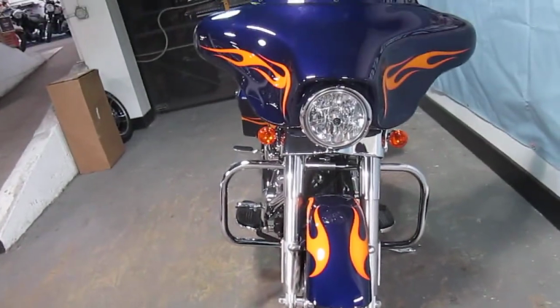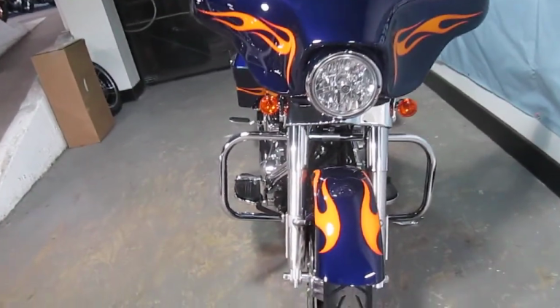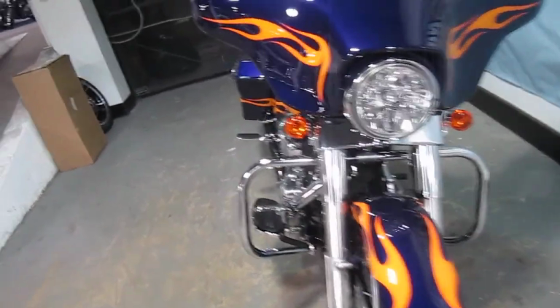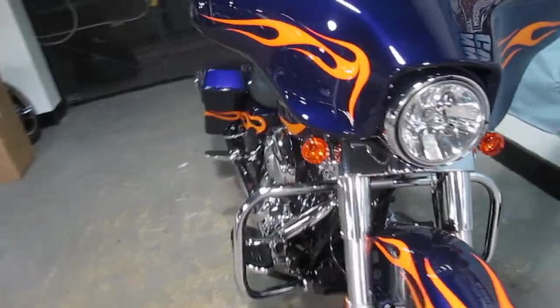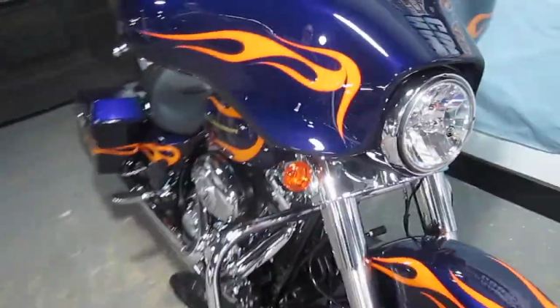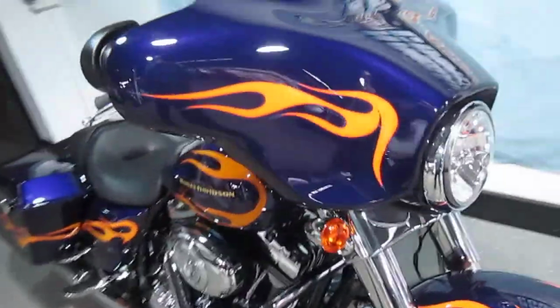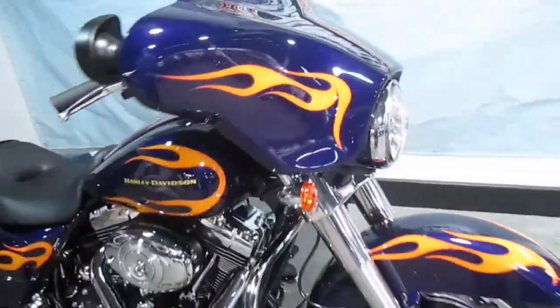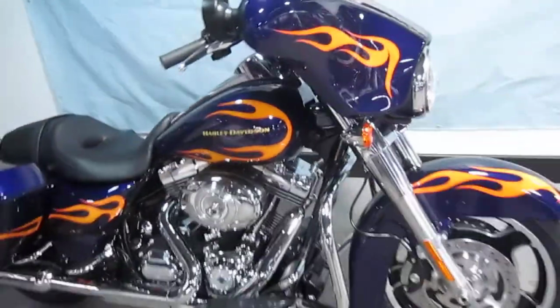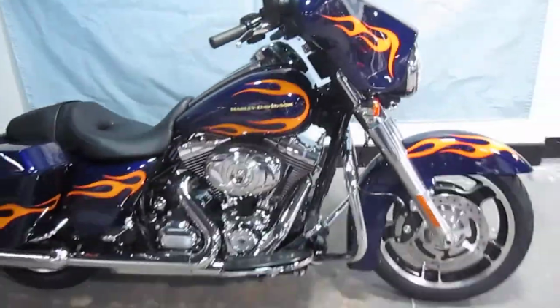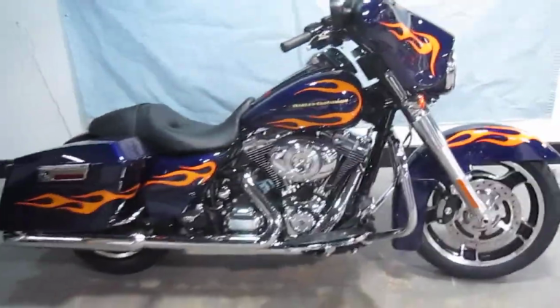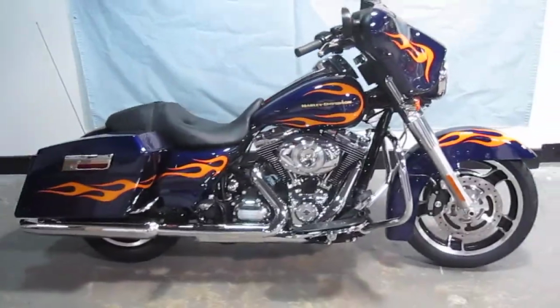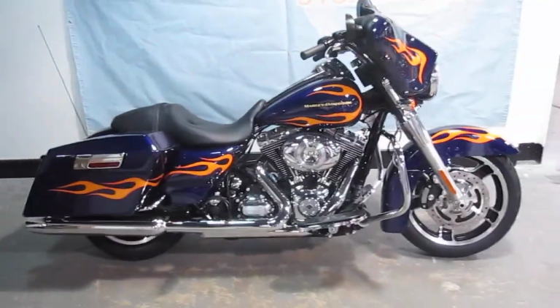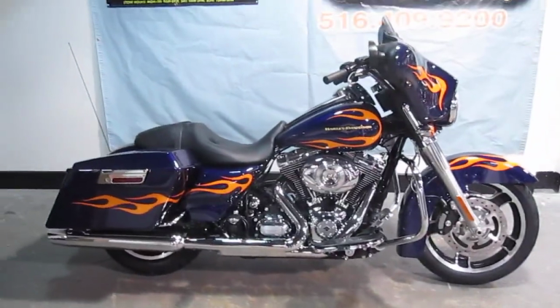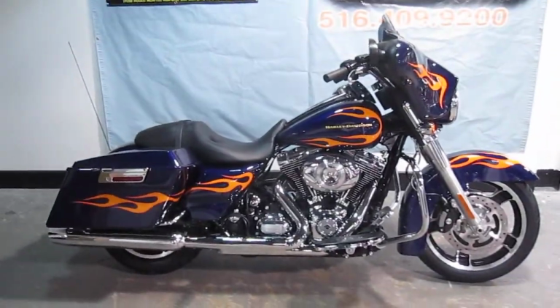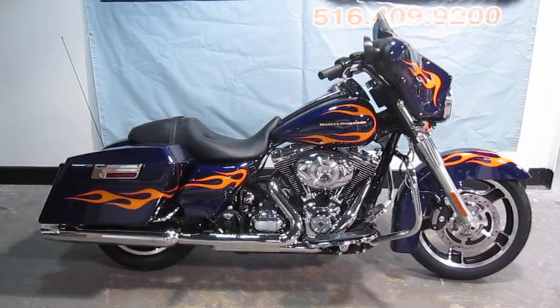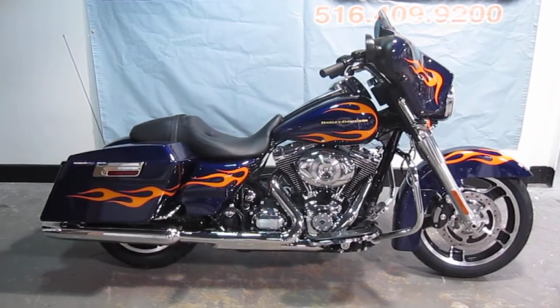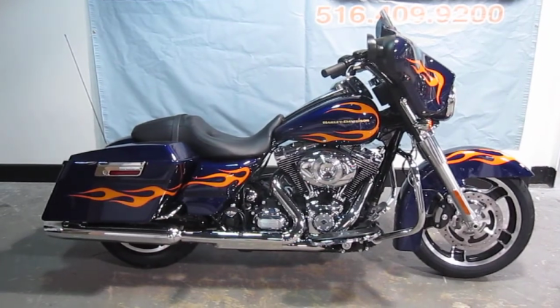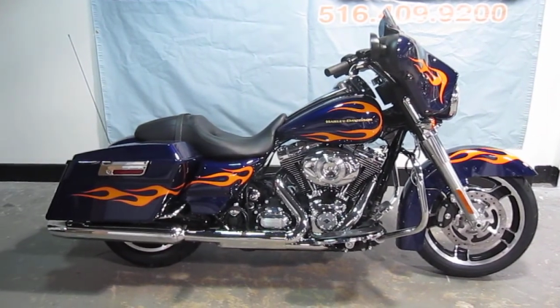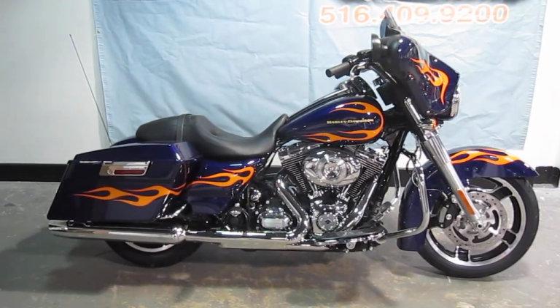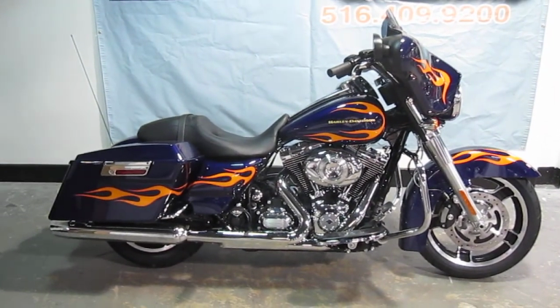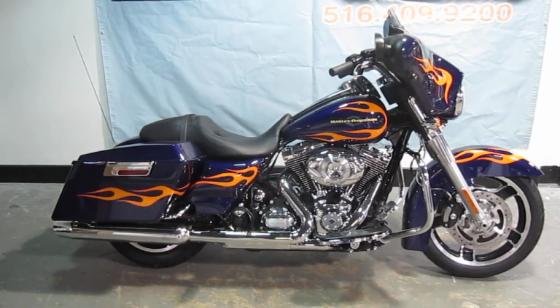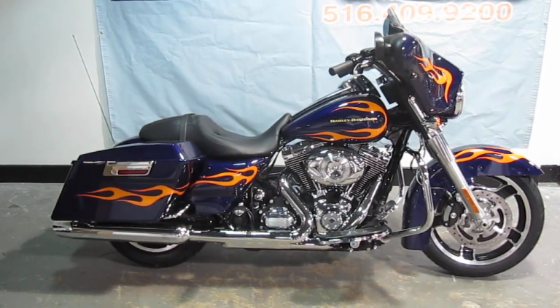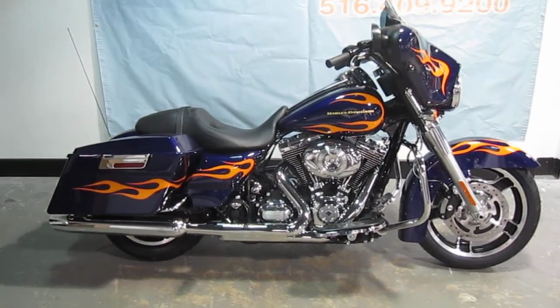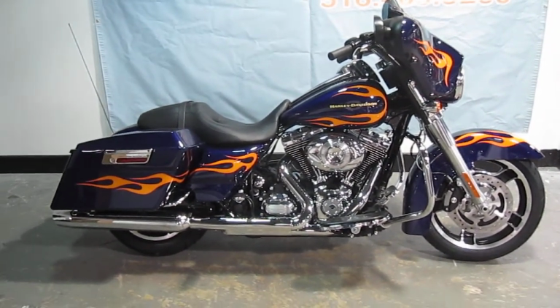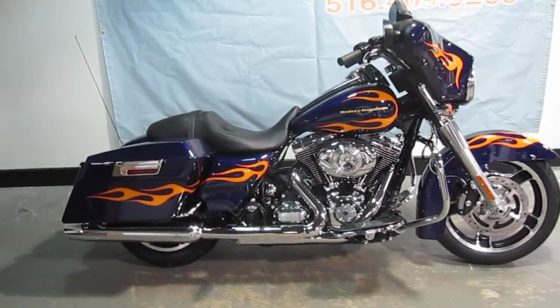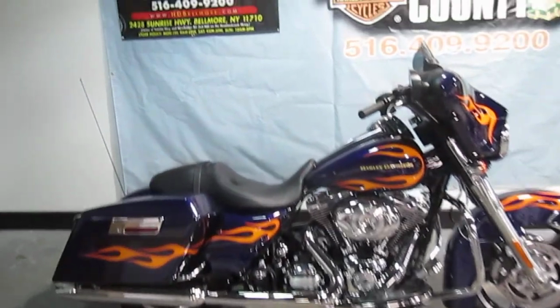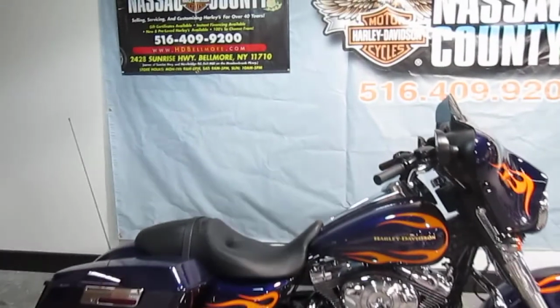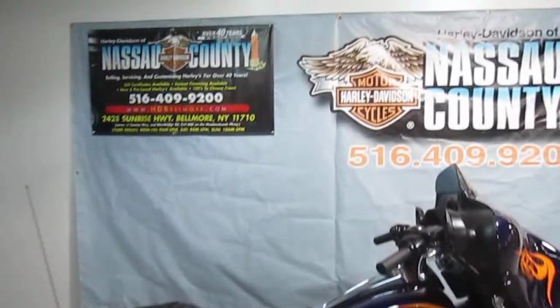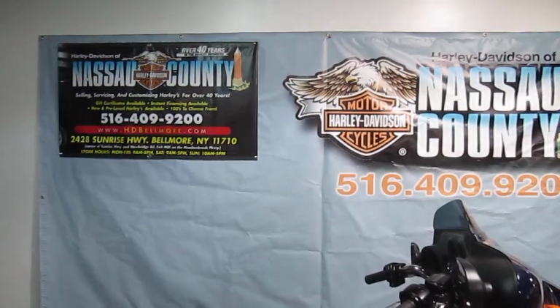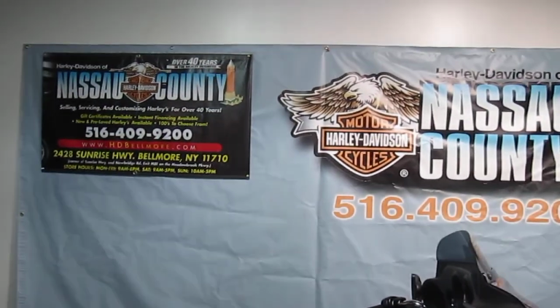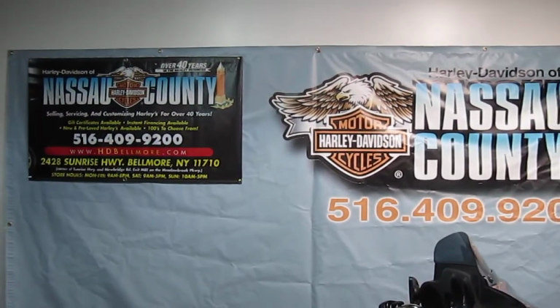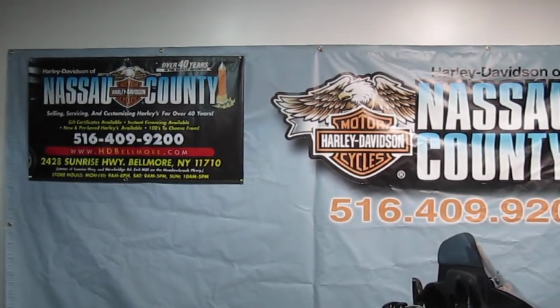Very nice. Okay ladies and gentlemen, if you would like to purchase this motorcycle, please call our sales department at 516-409-9200. Thanks, and have a great day.